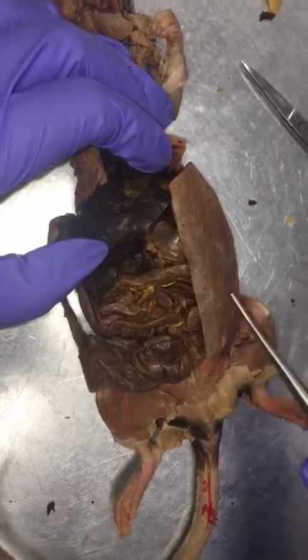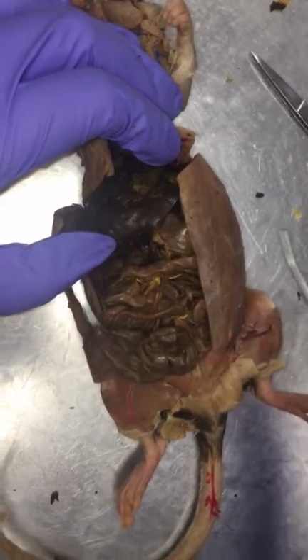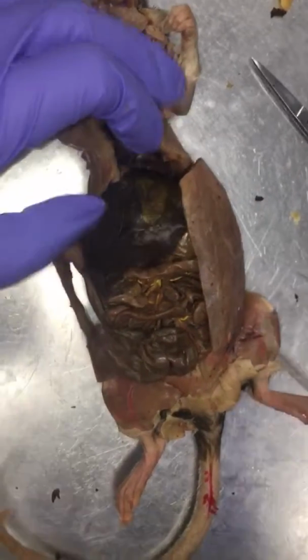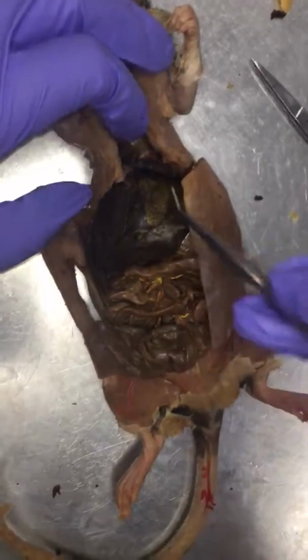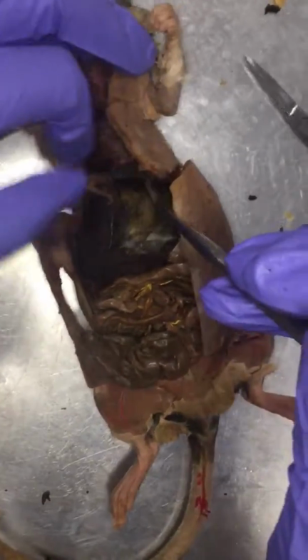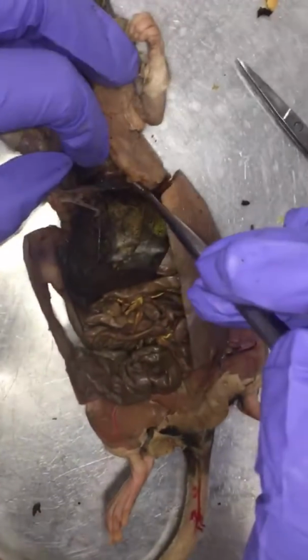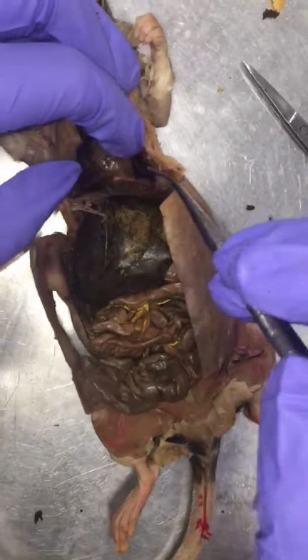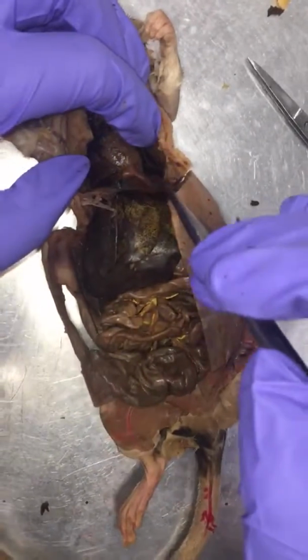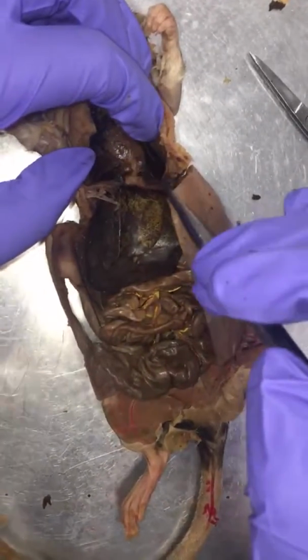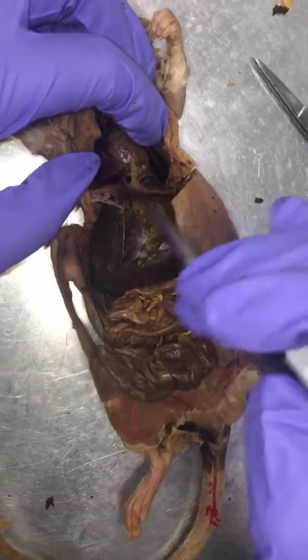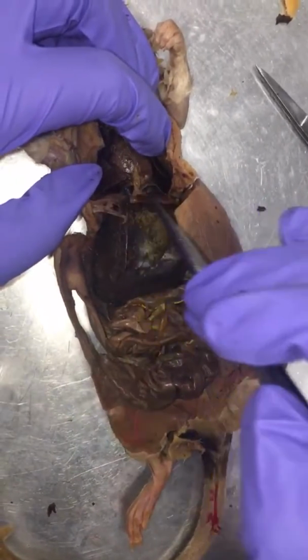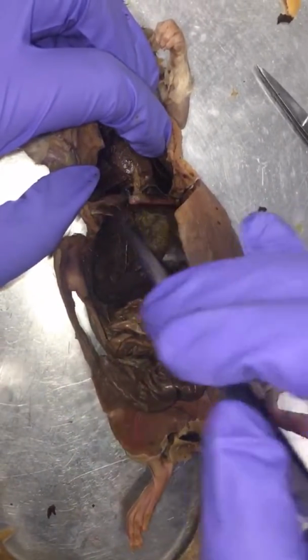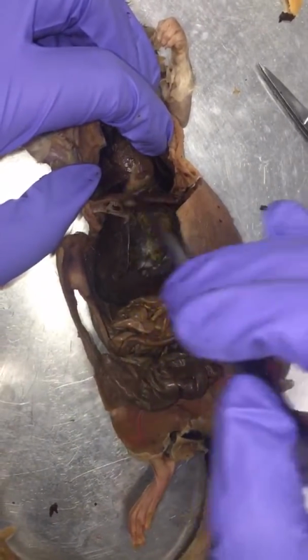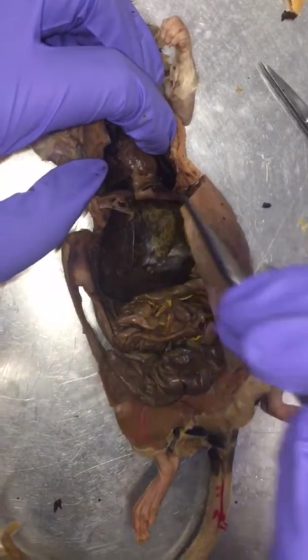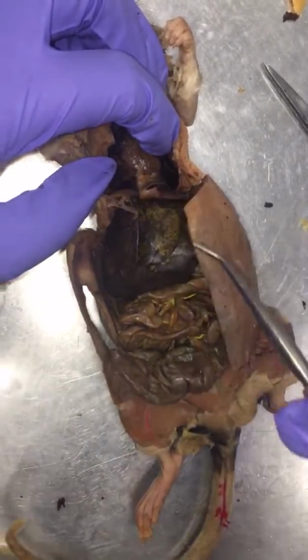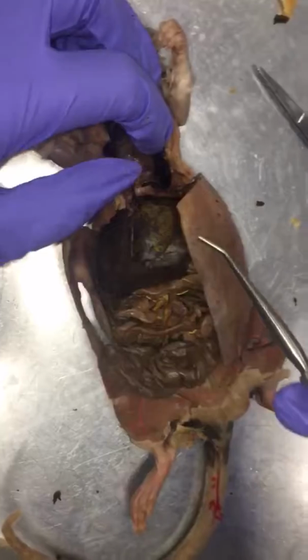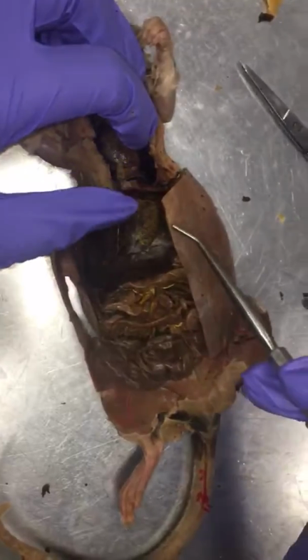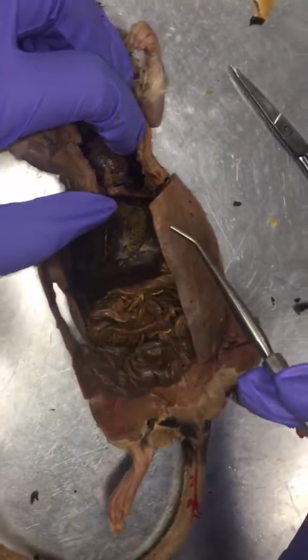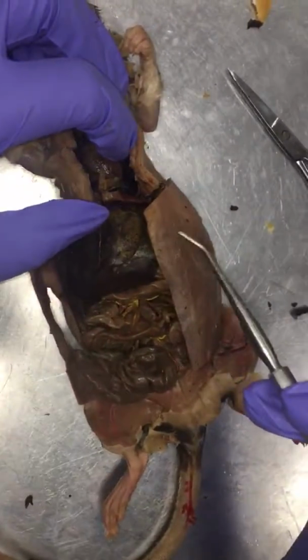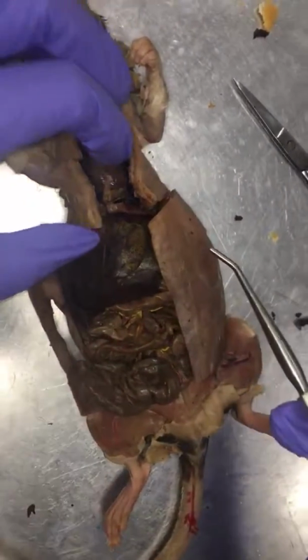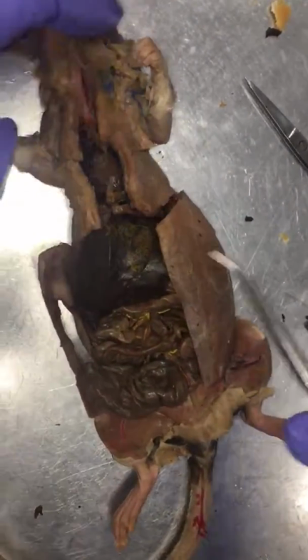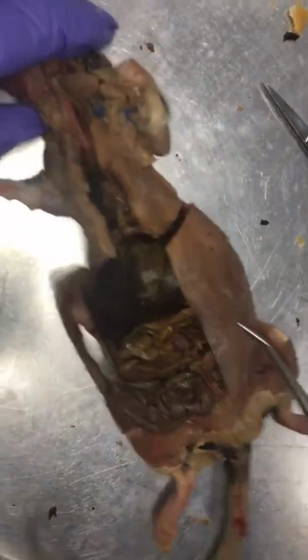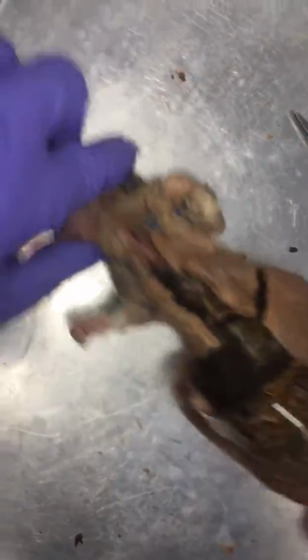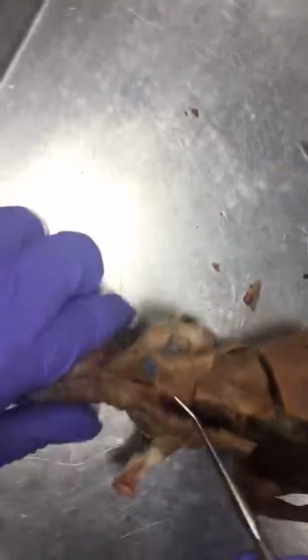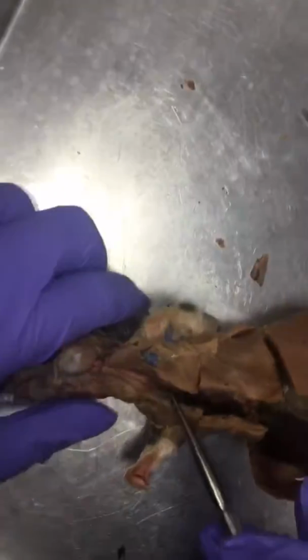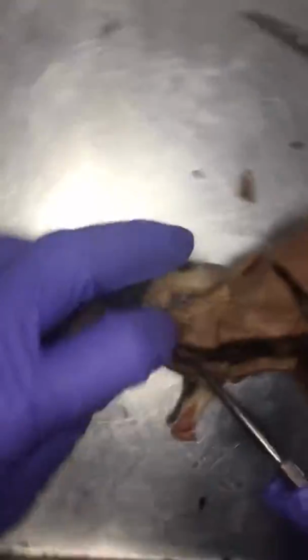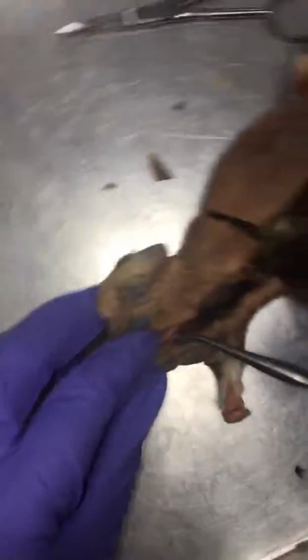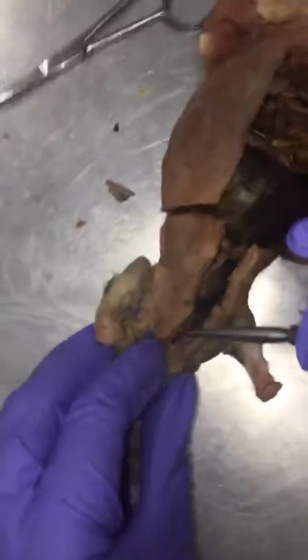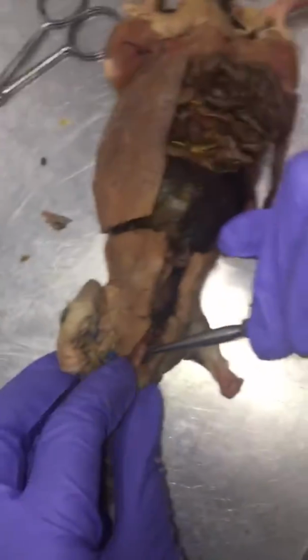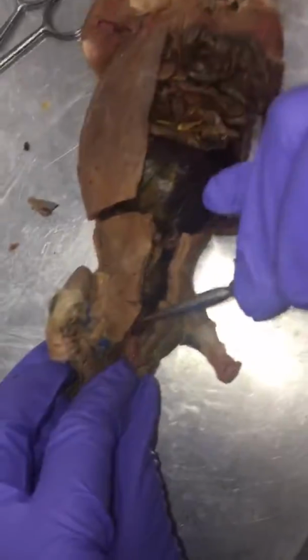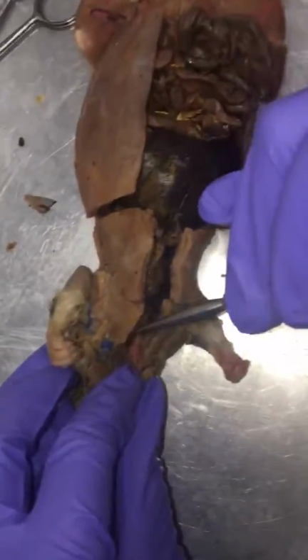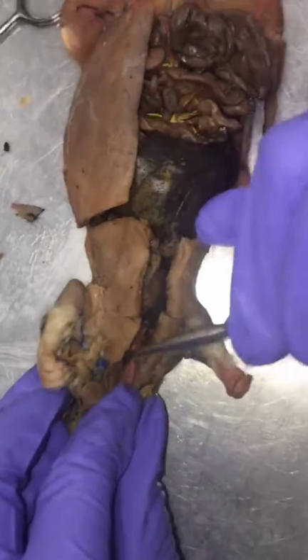The diaphragm is this here. We broke it apart. The esophagus, you can't really see, but should be down here.